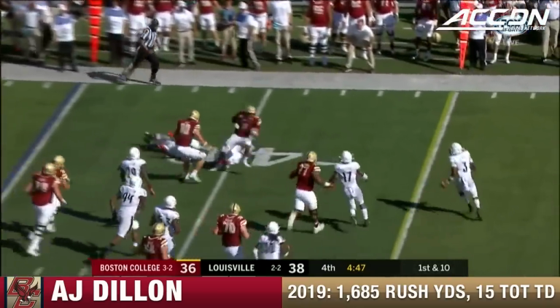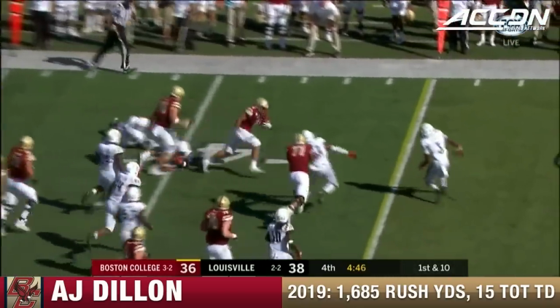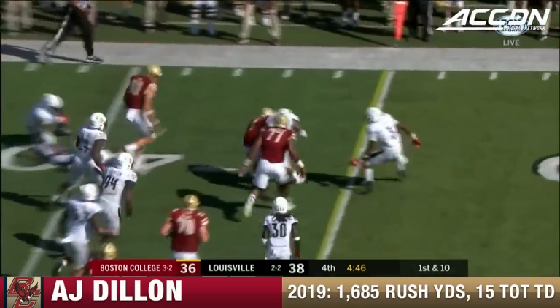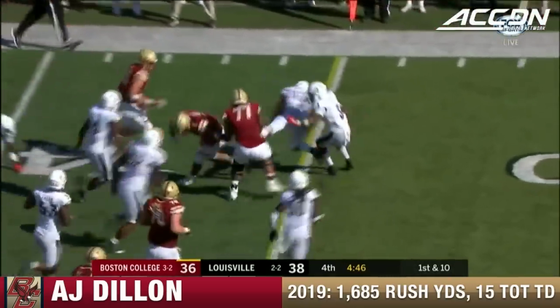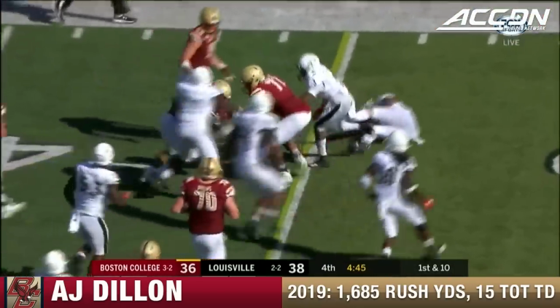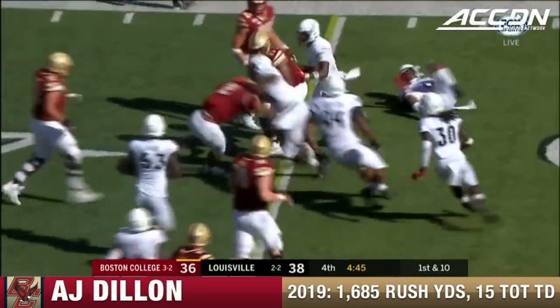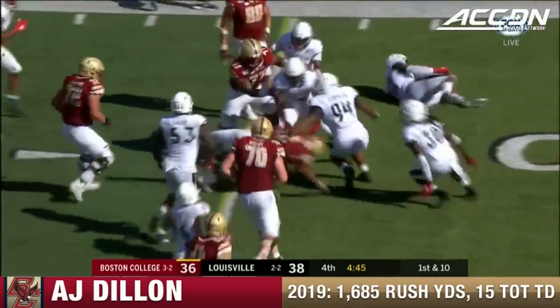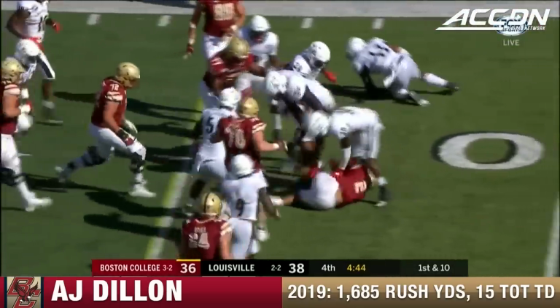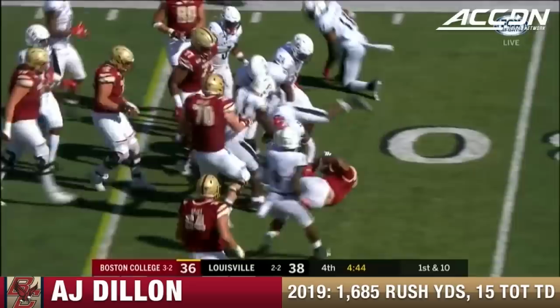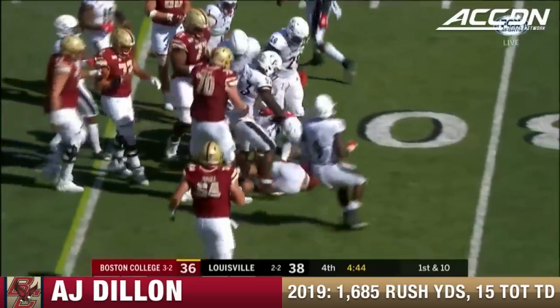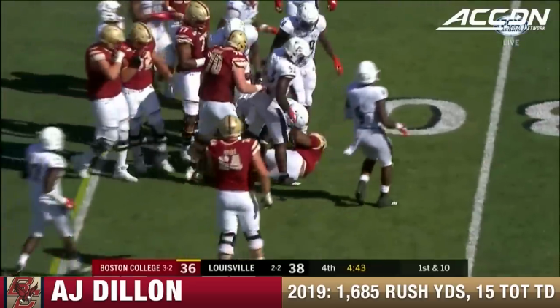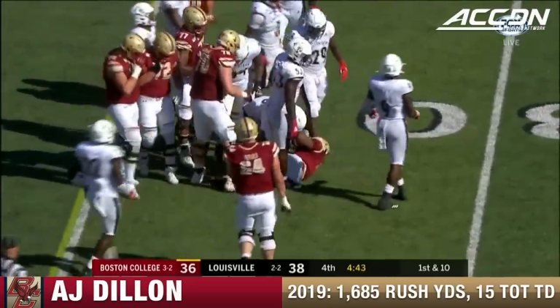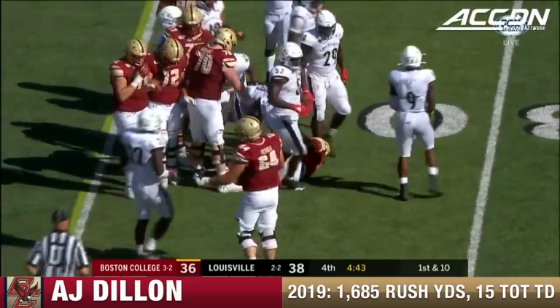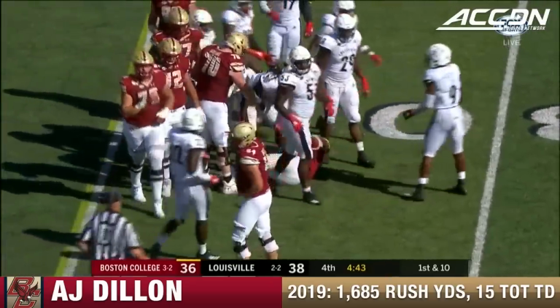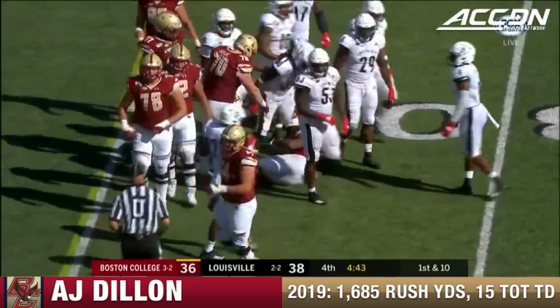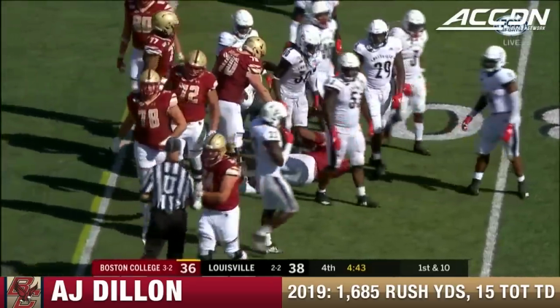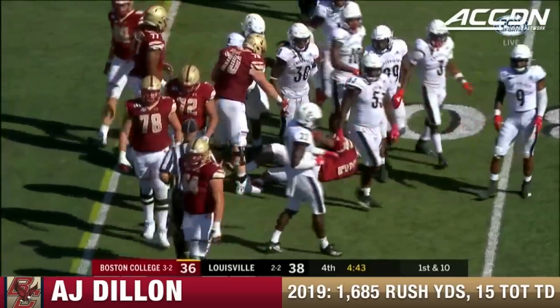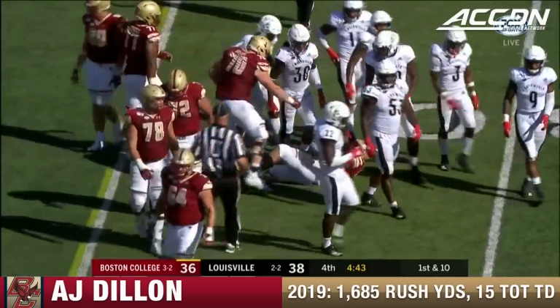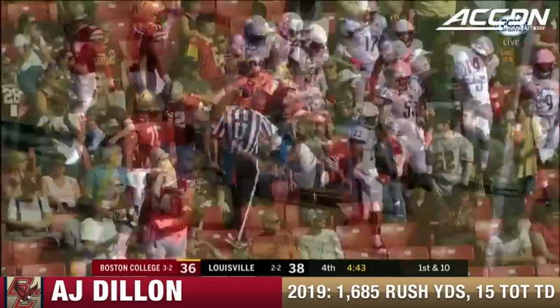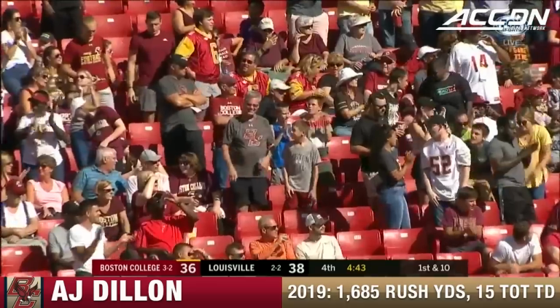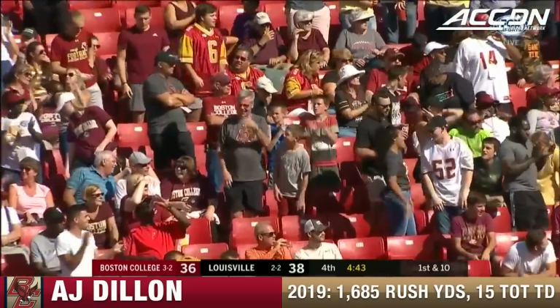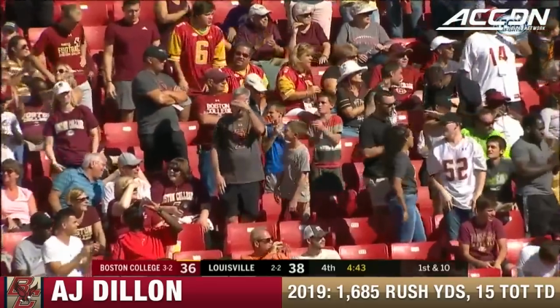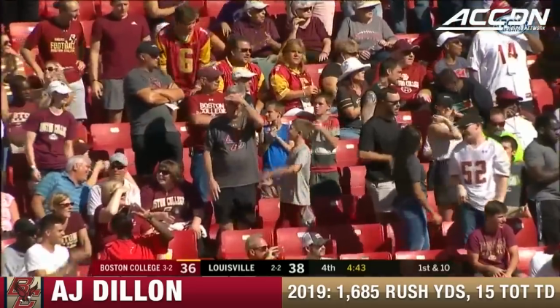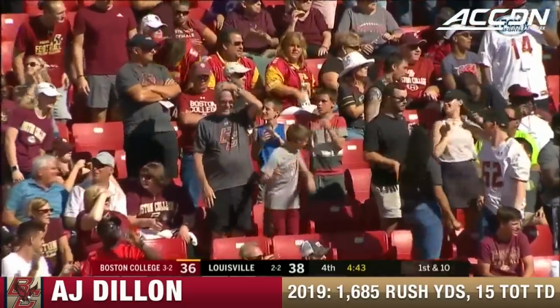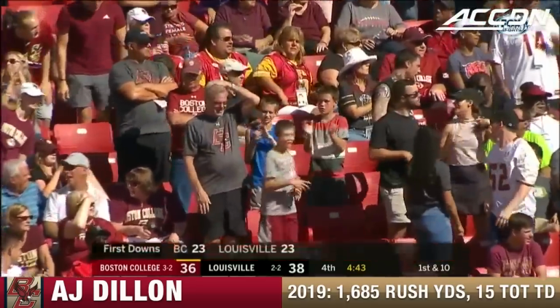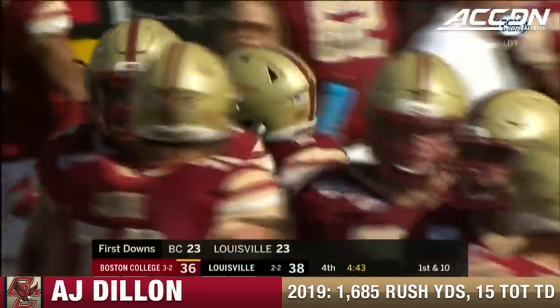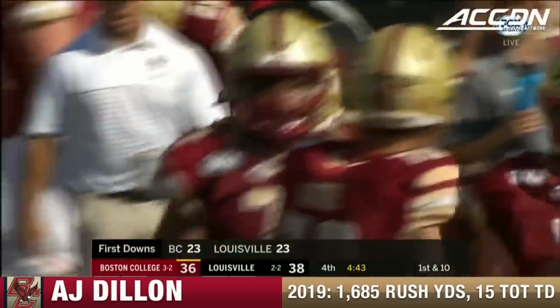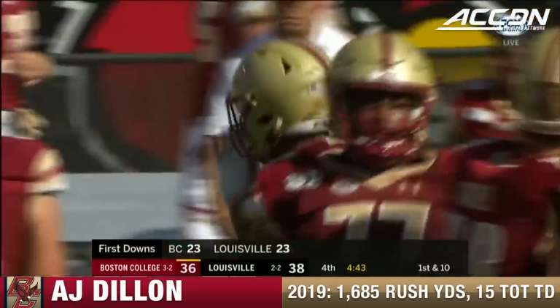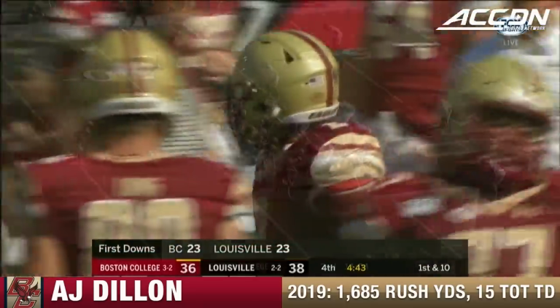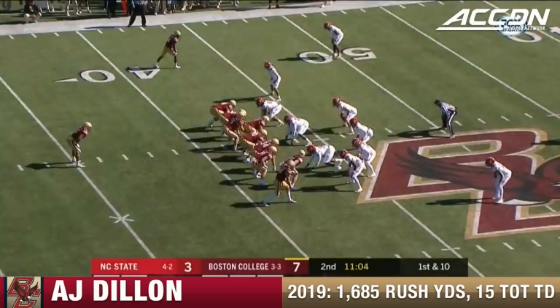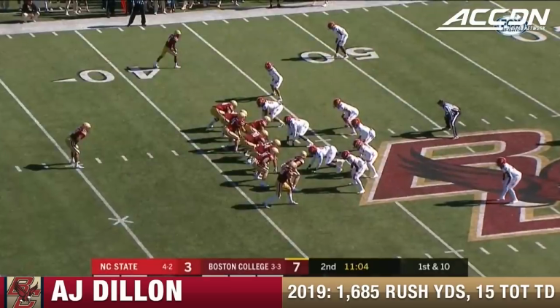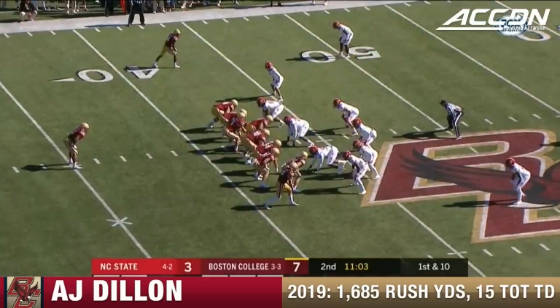And here comes Dillon — A.J. Dillon — 10 or more yards on that run. Back to back first downs for Boston College. Give A.J. Dillon 12 yards on the rumble. Because of the nagging injury...